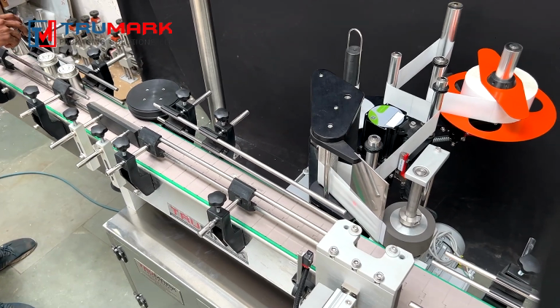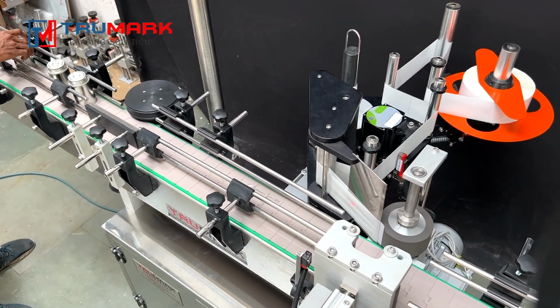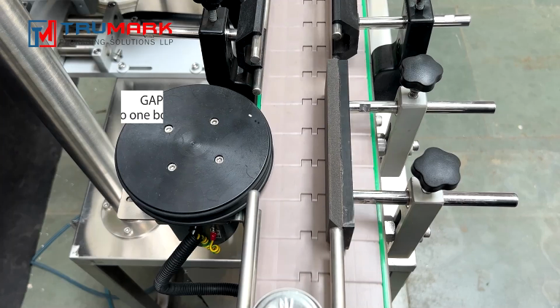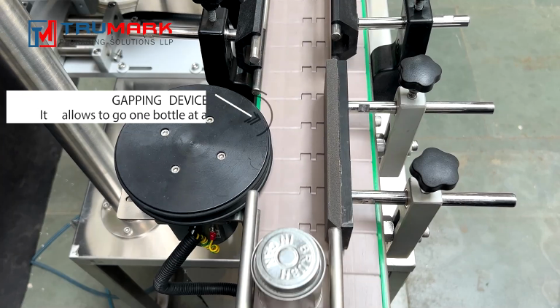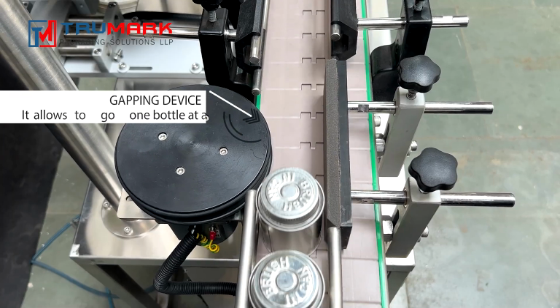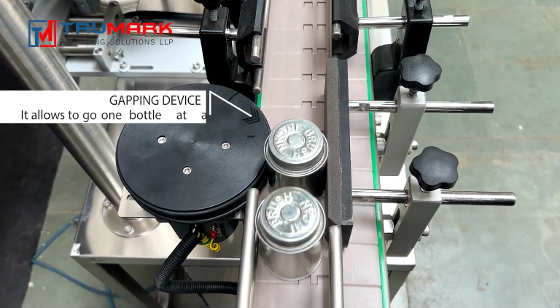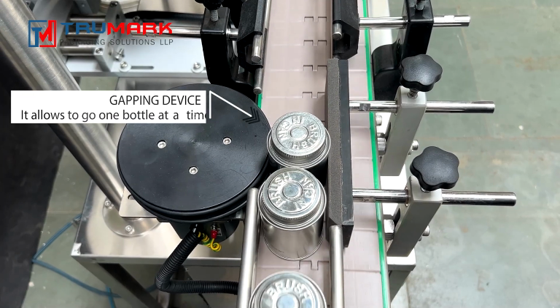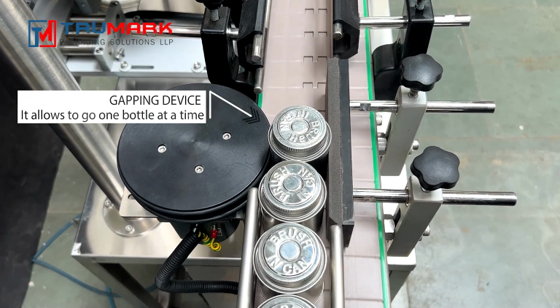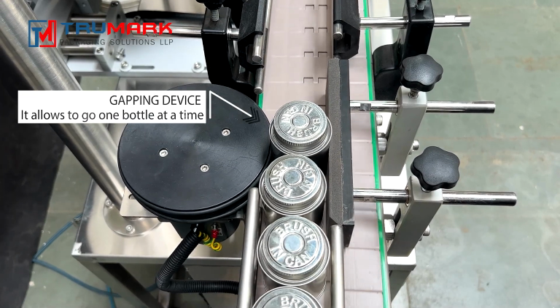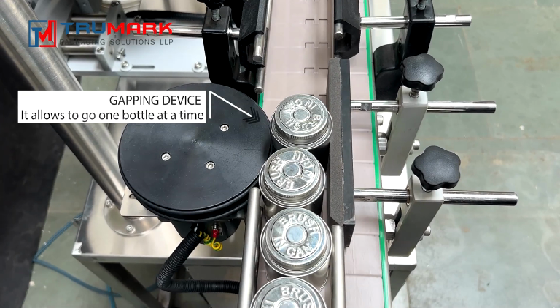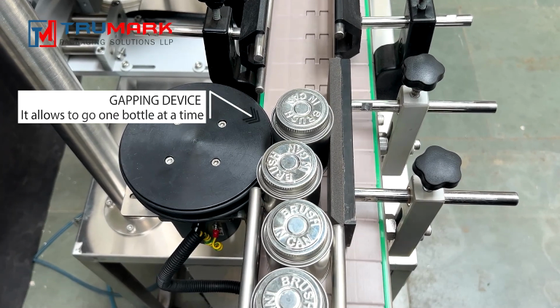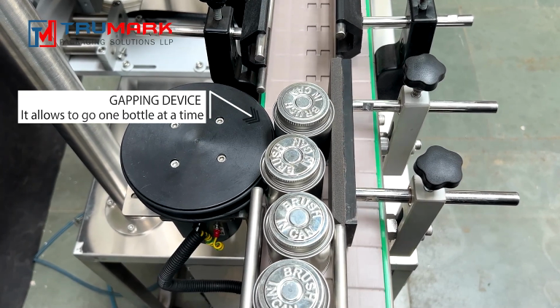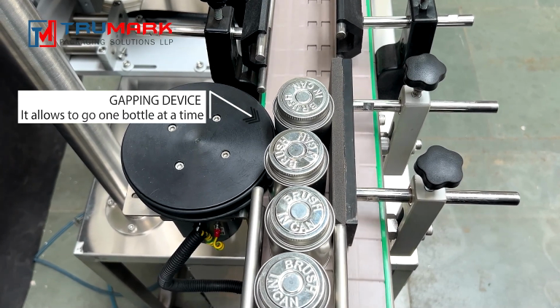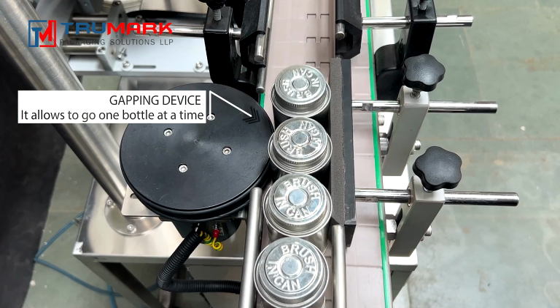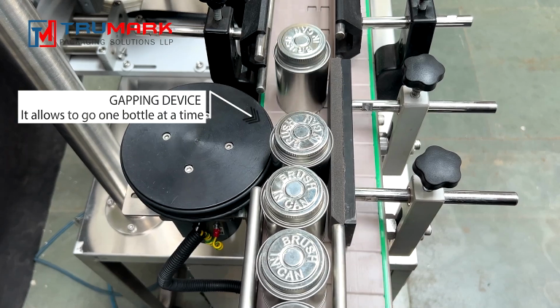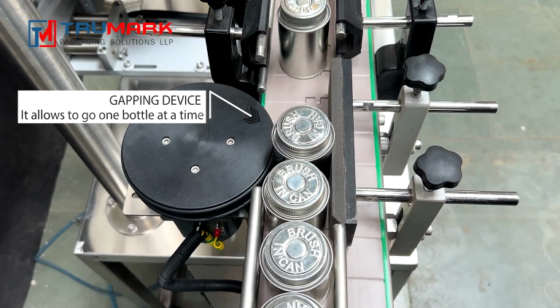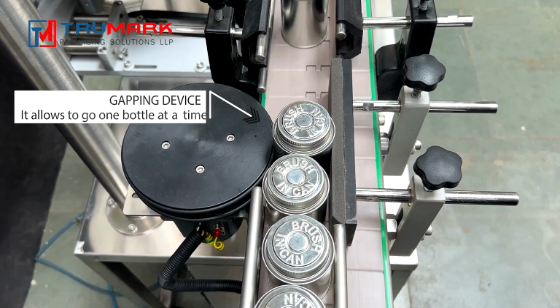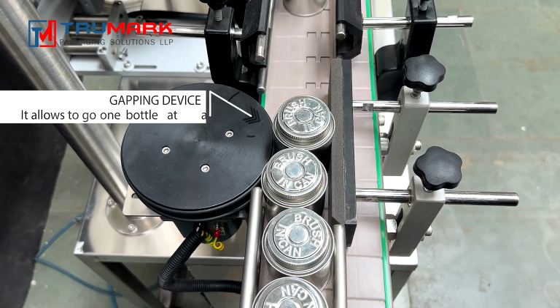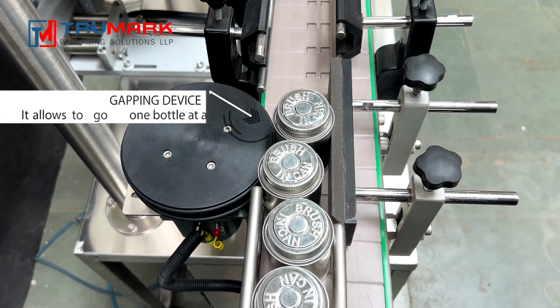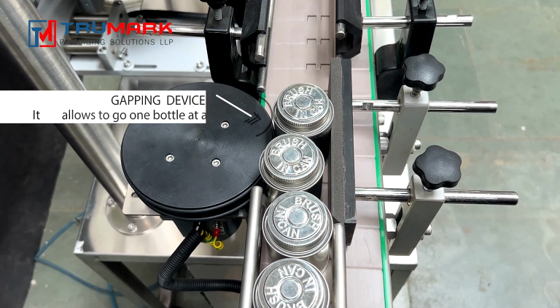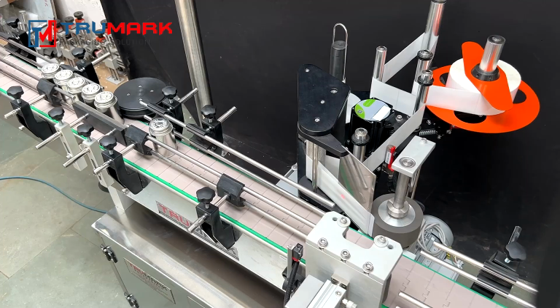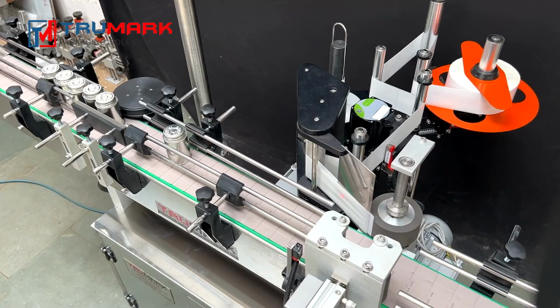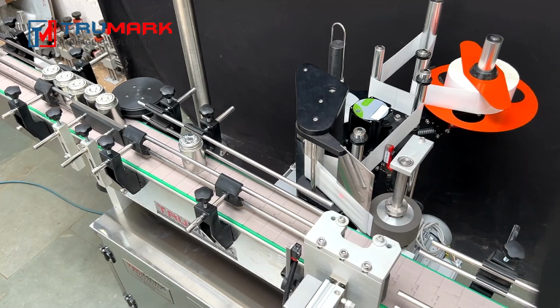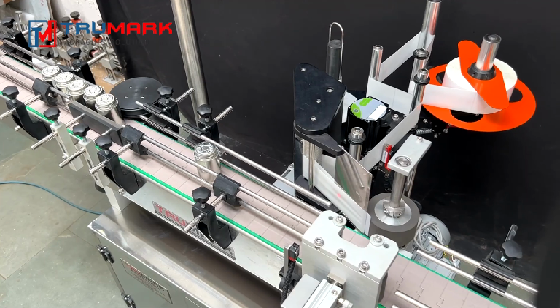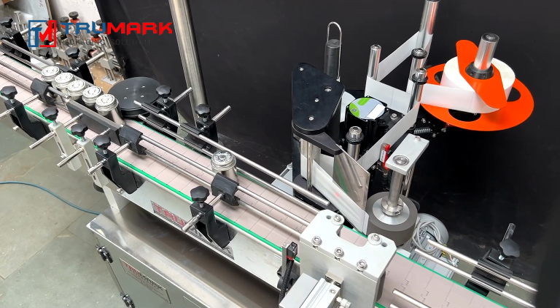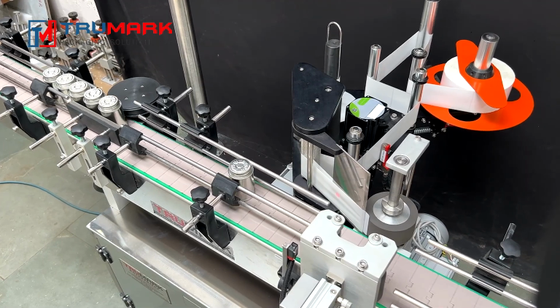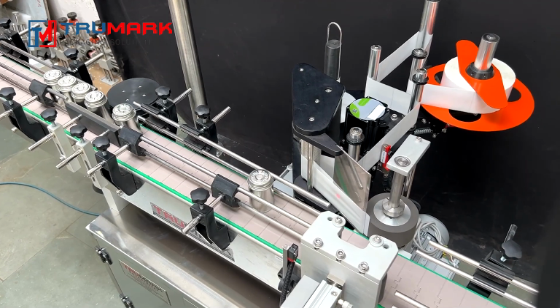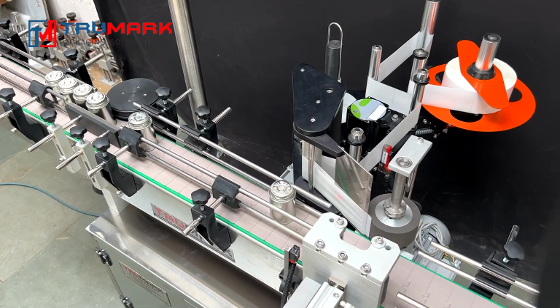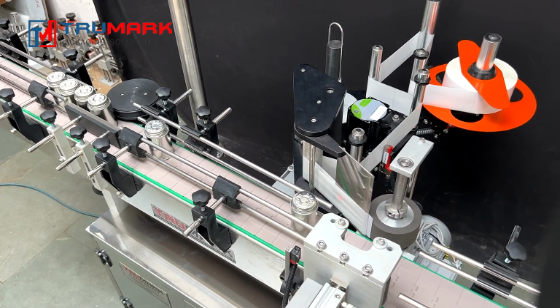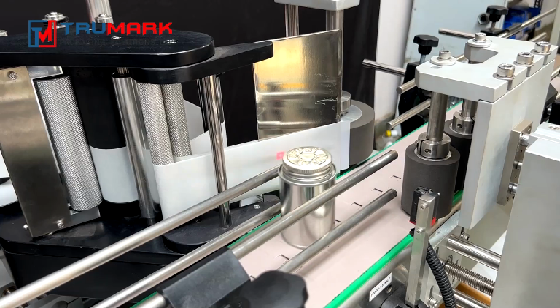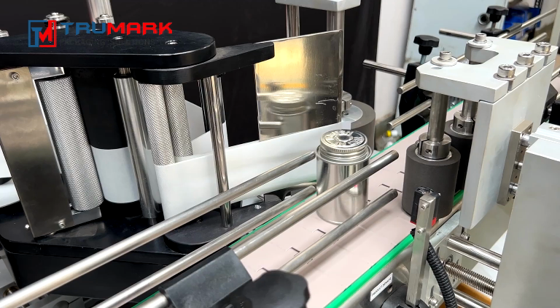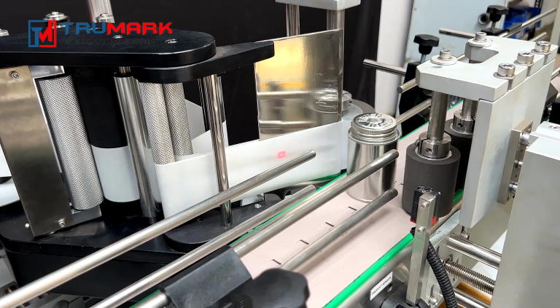Once the containers are fed onto the conveyor, the gapping device ensures only one container goes forward for labeling at a time.